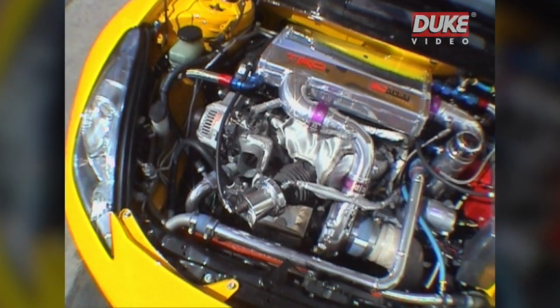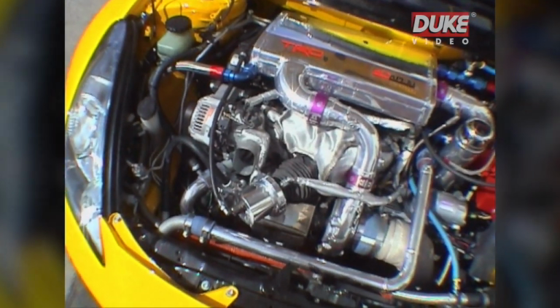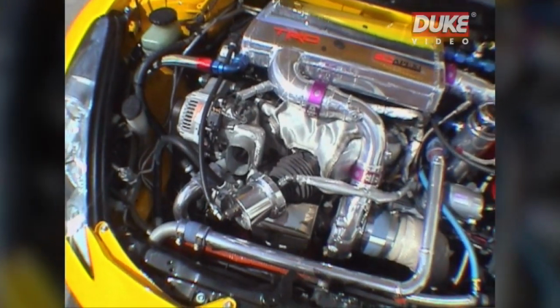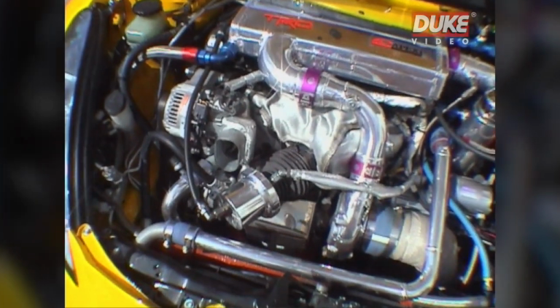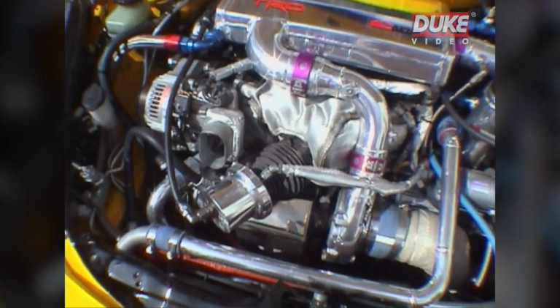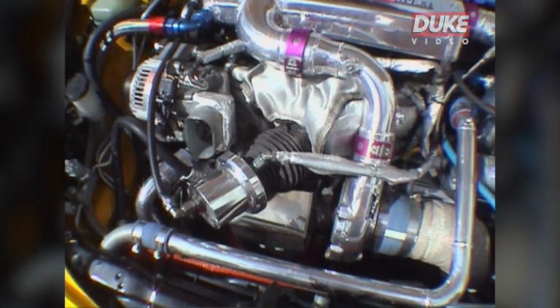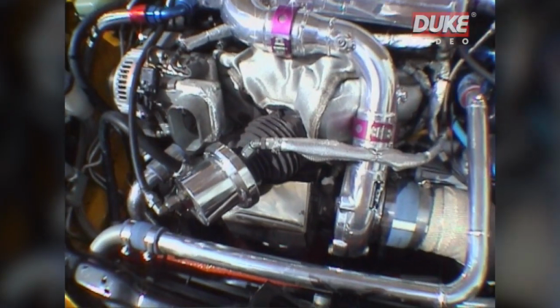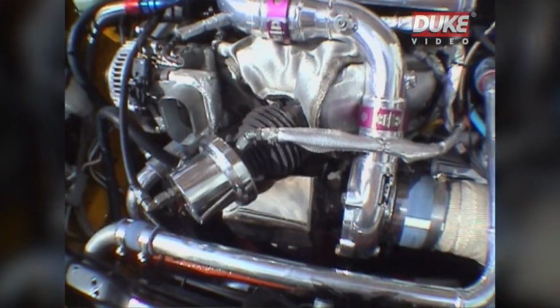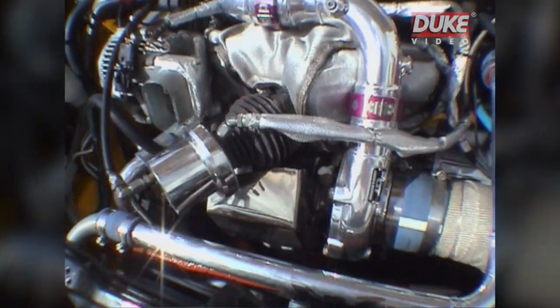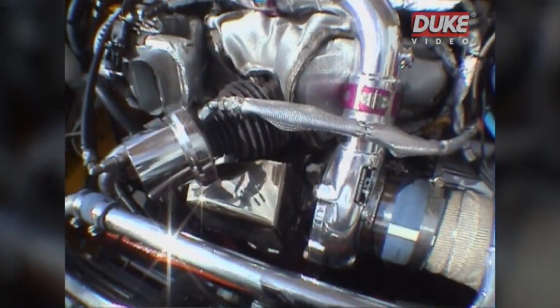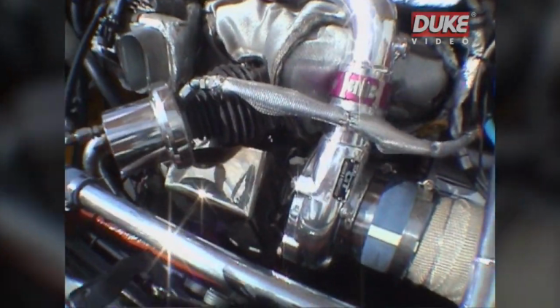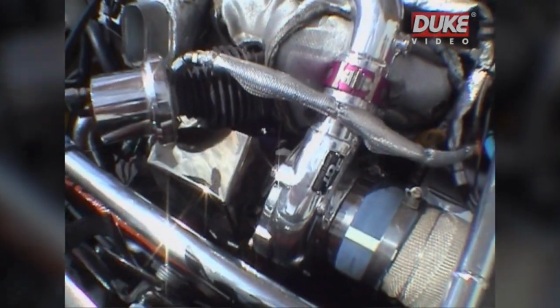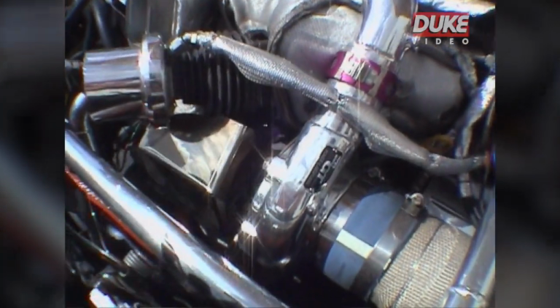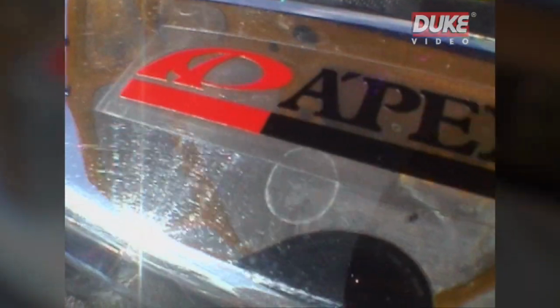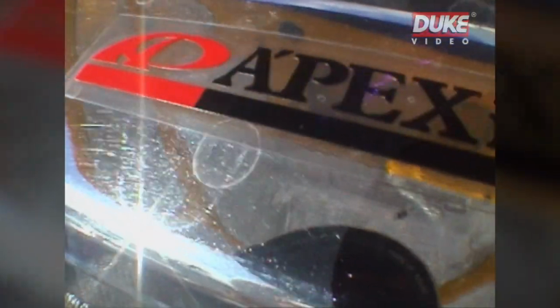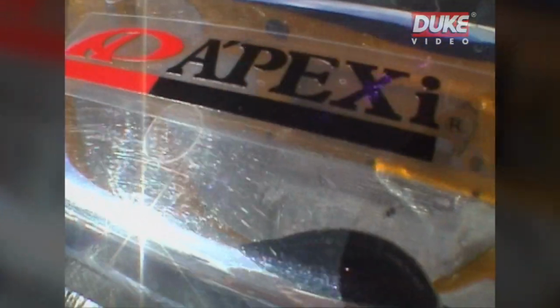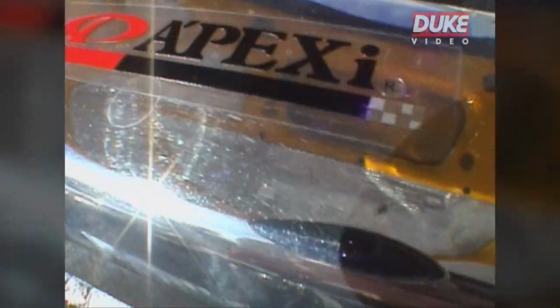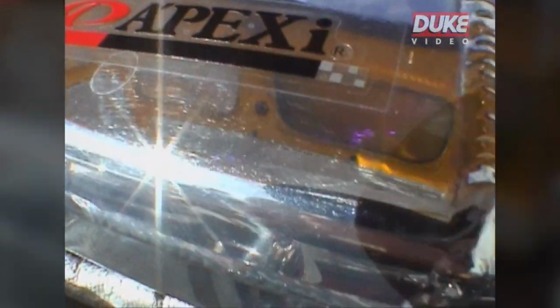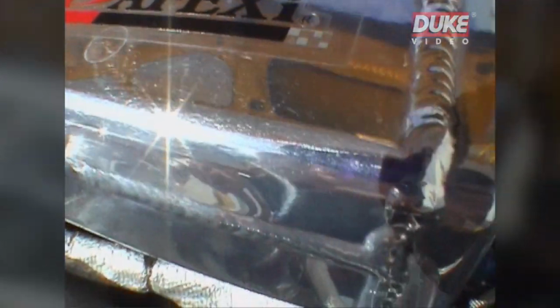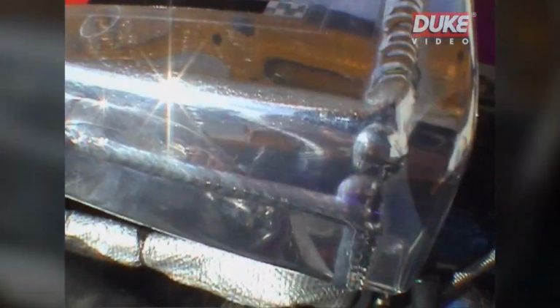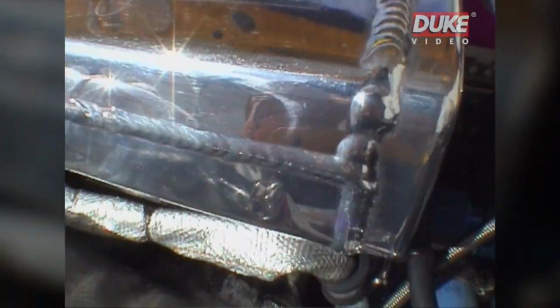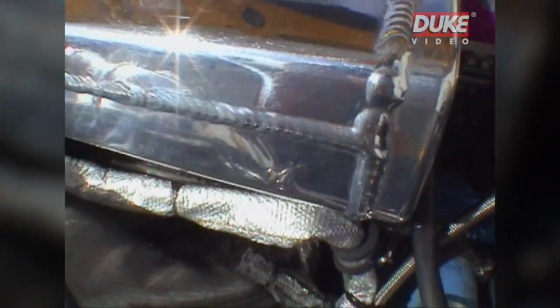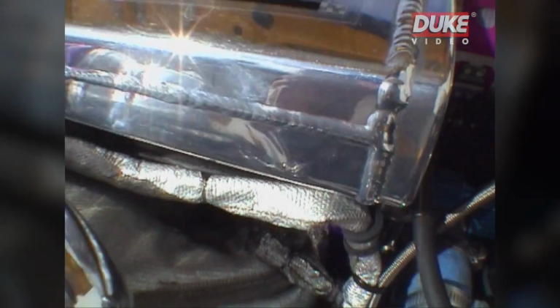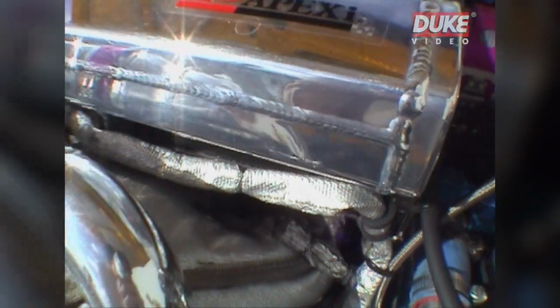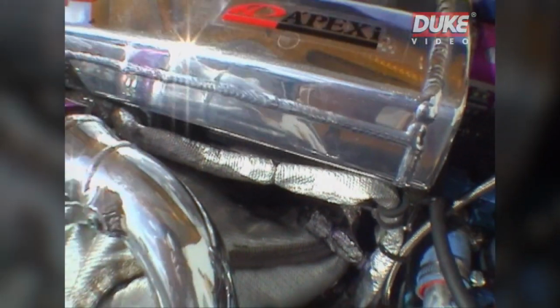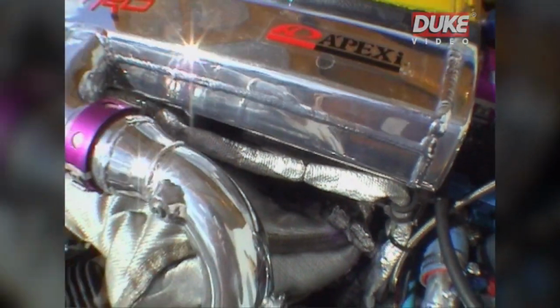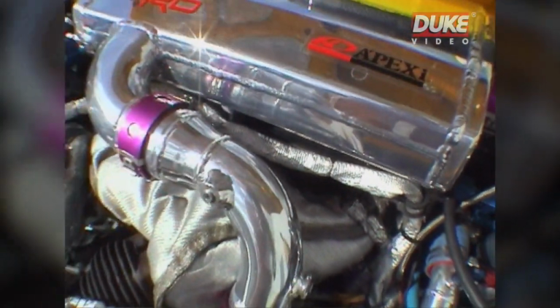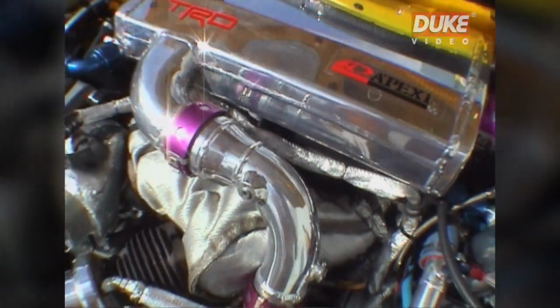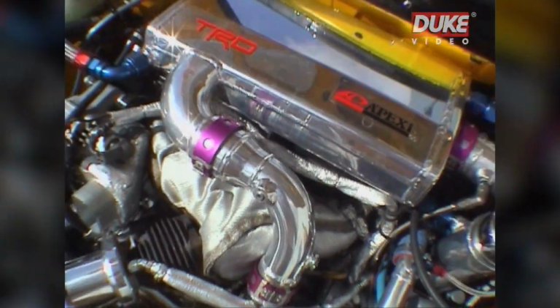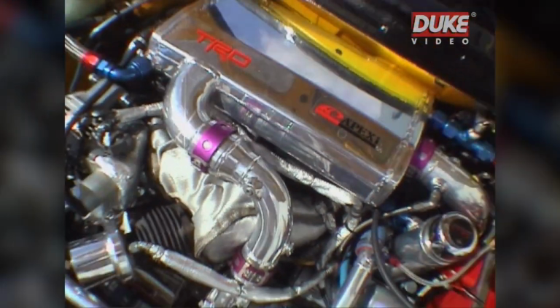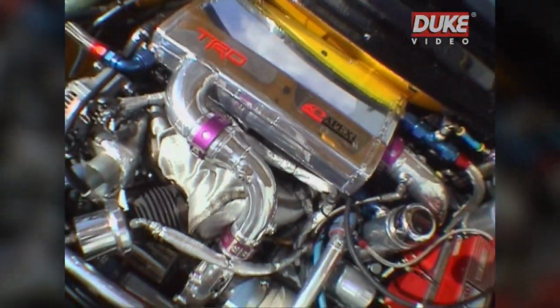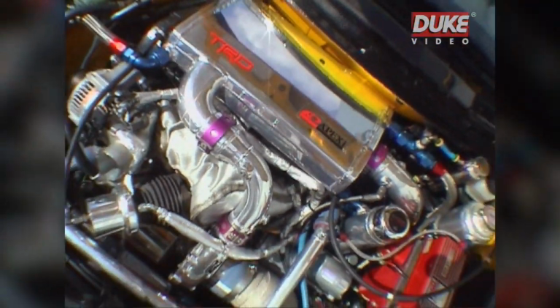Two-liter, 16-valve engine, single turbo. One the size of a small country, presumably? It's not all that big. It's a small turbo, large compressor.